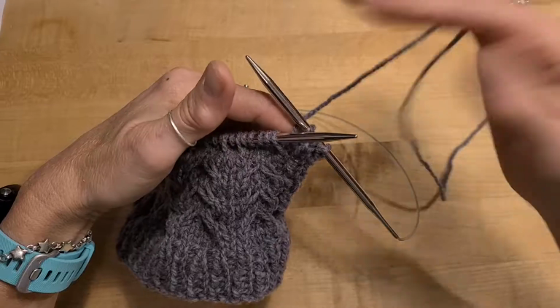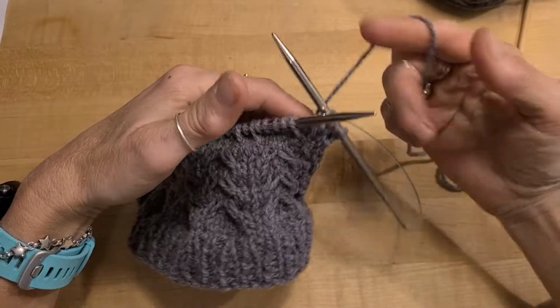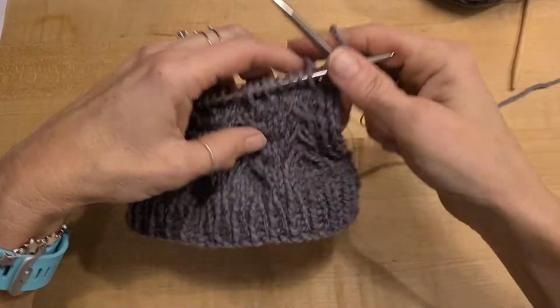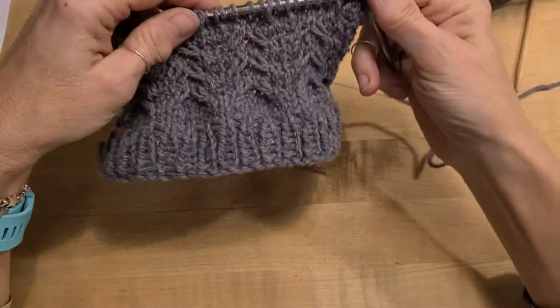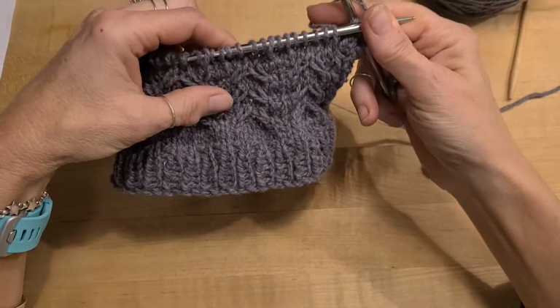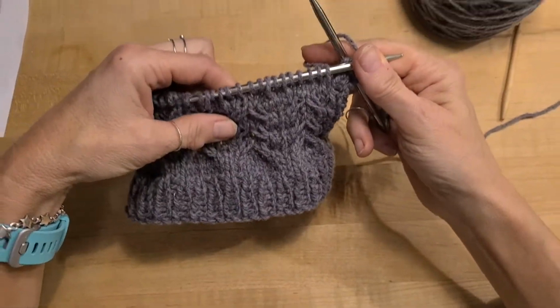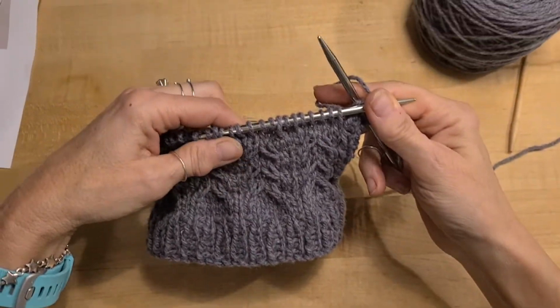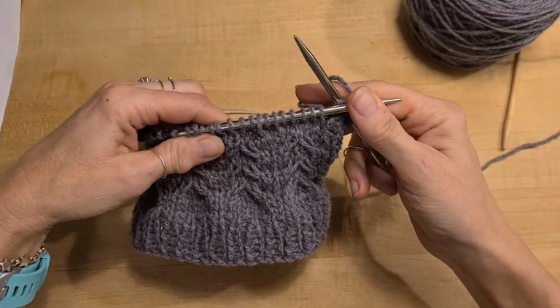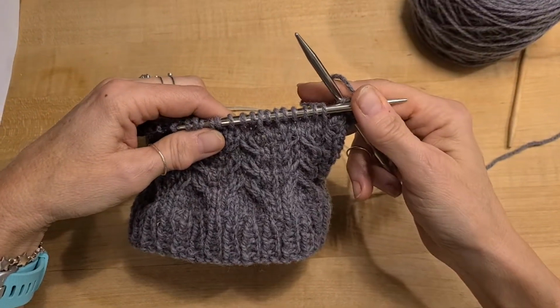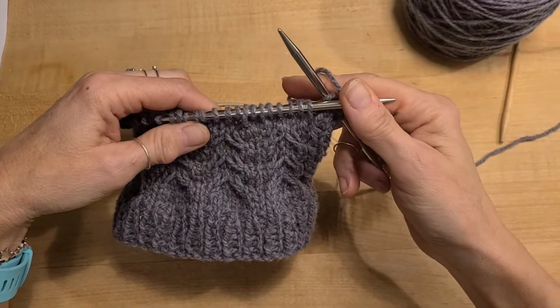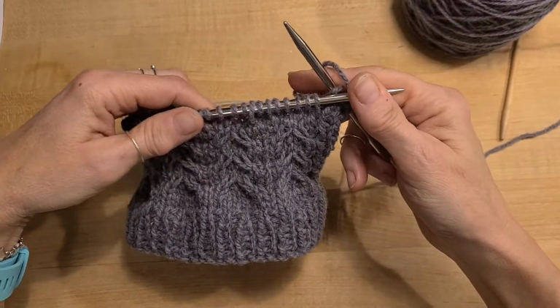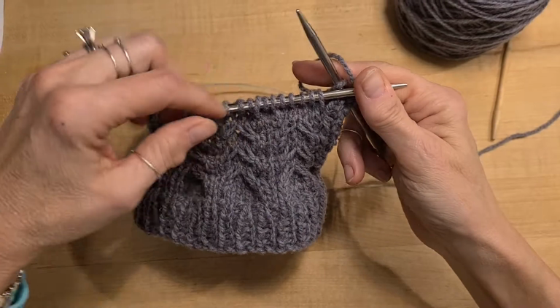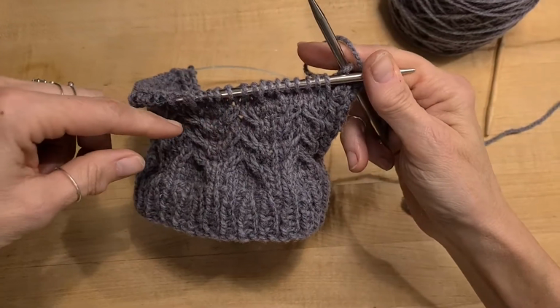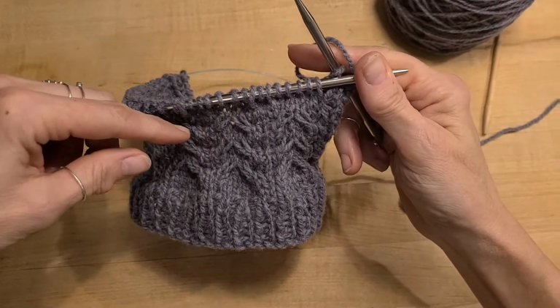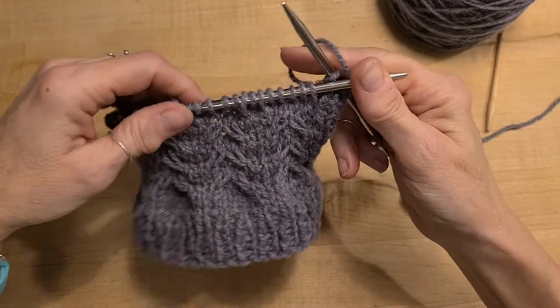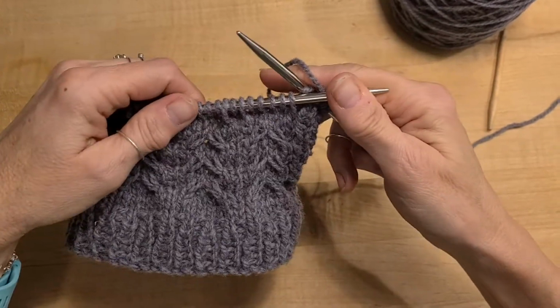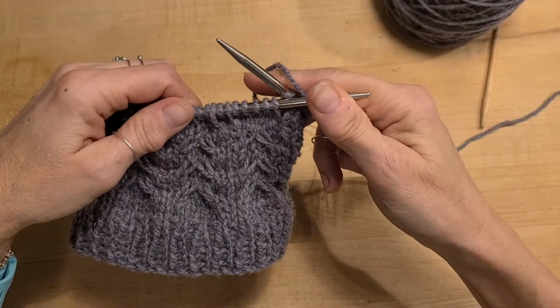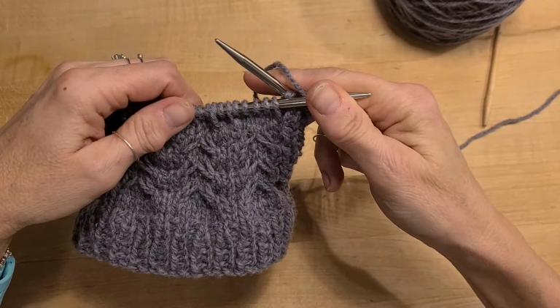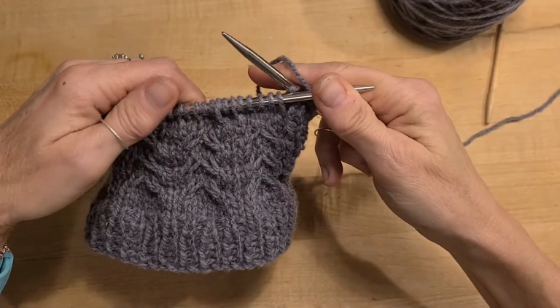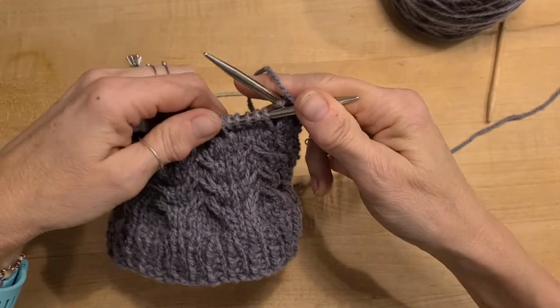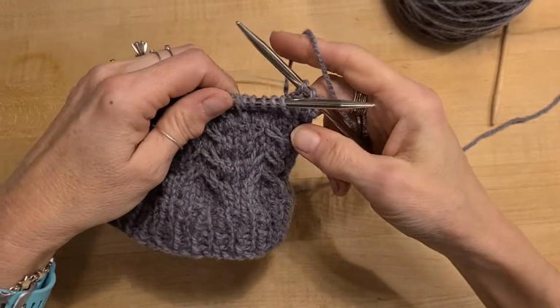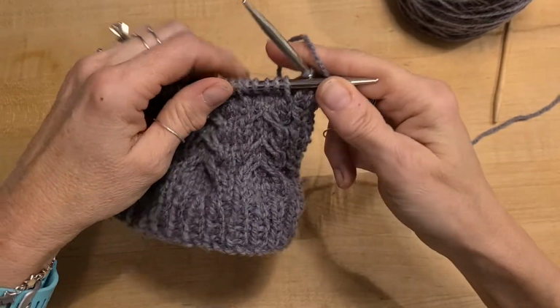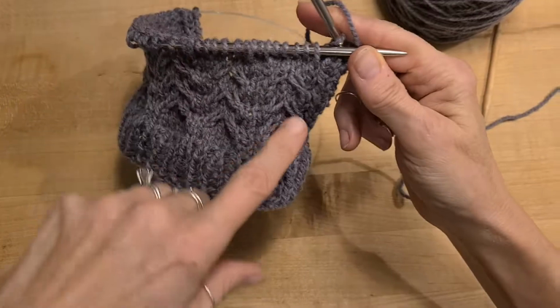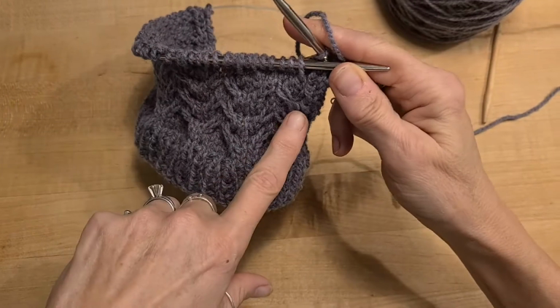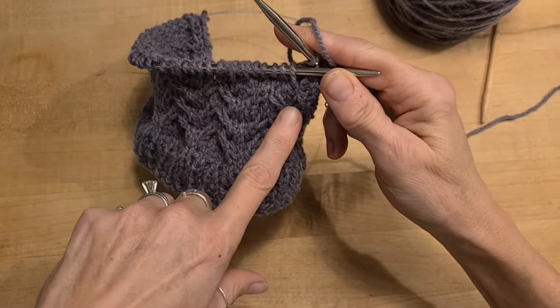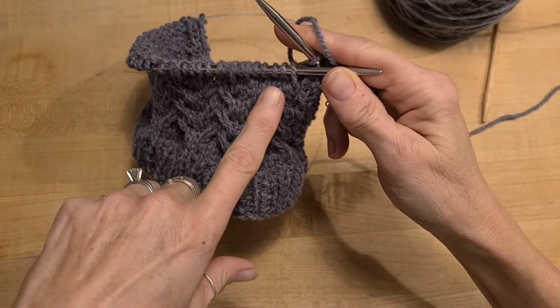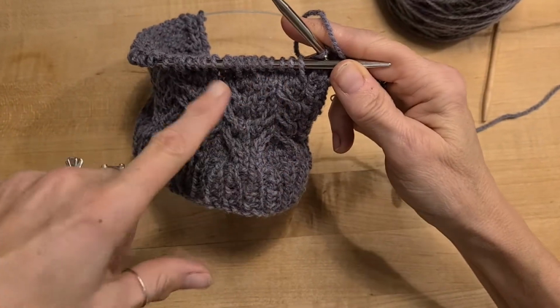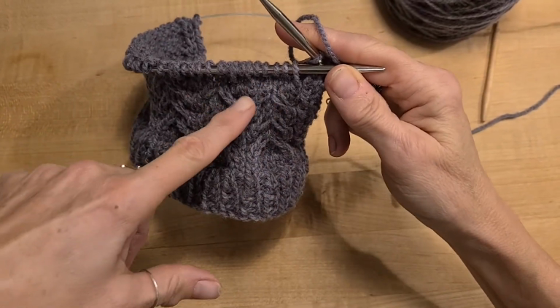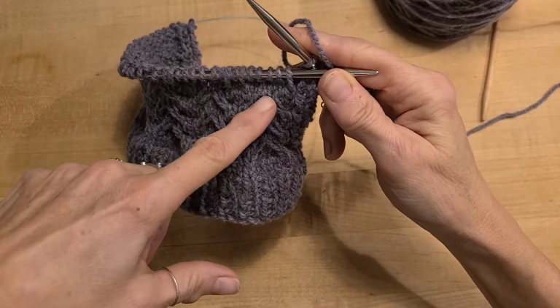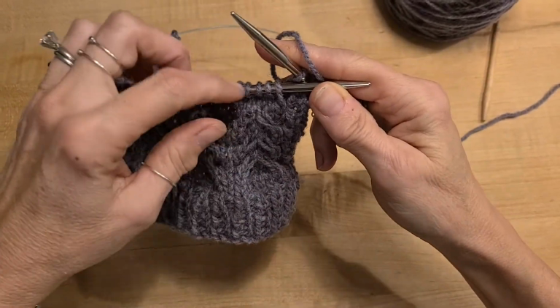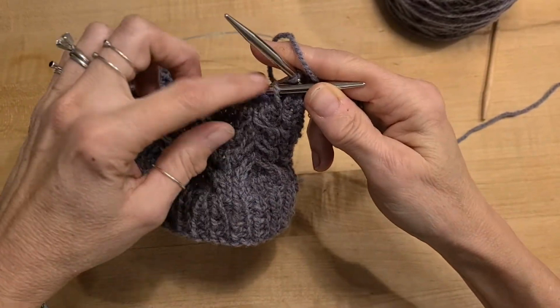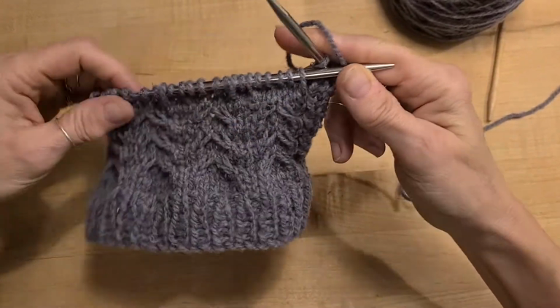This is showing a 1 over 2 left cross and right cross cable stitch without a cable needle. The left cross goes to the left, the right cross to the right, and it's over three stitches.